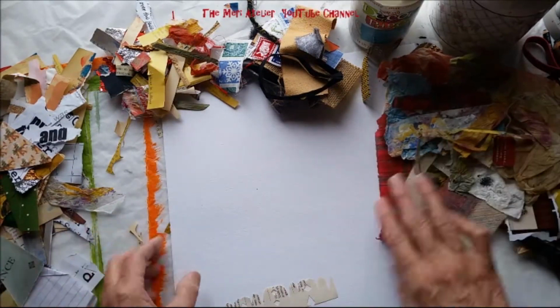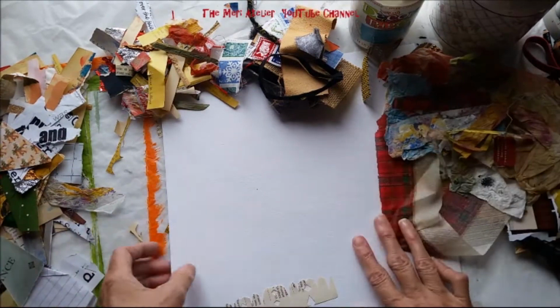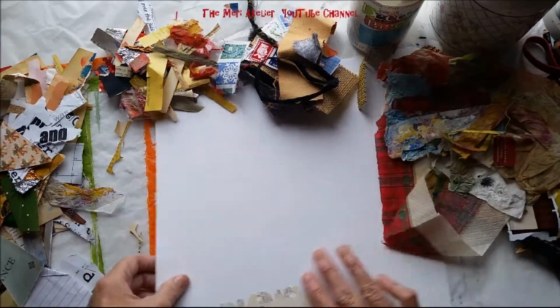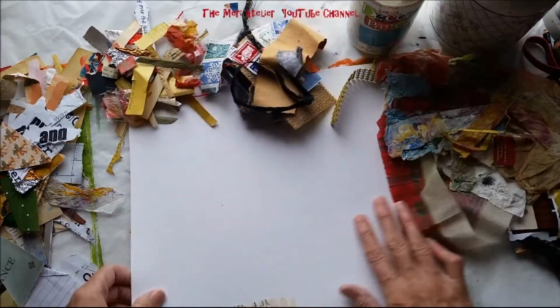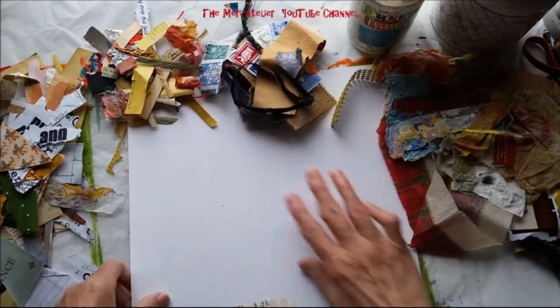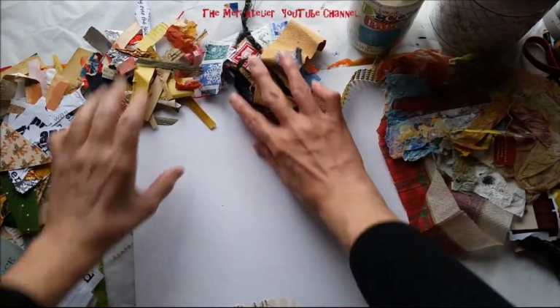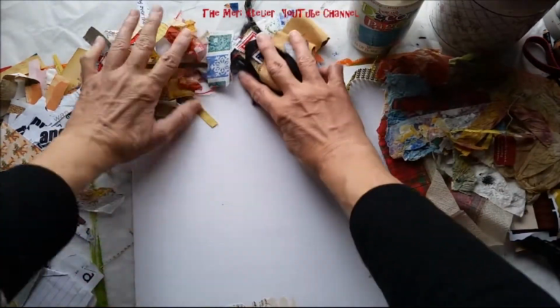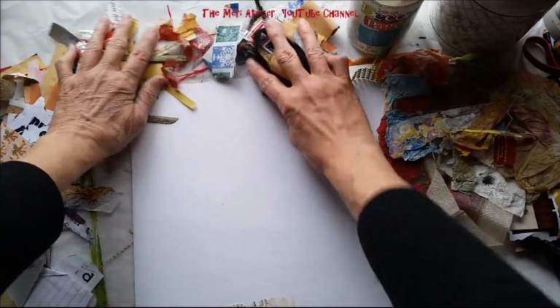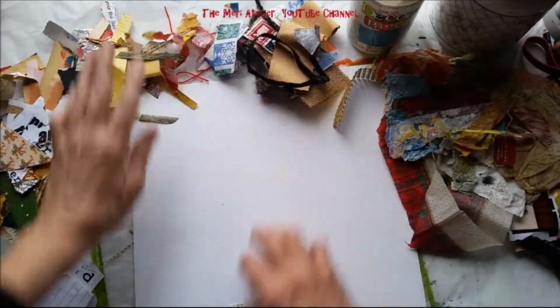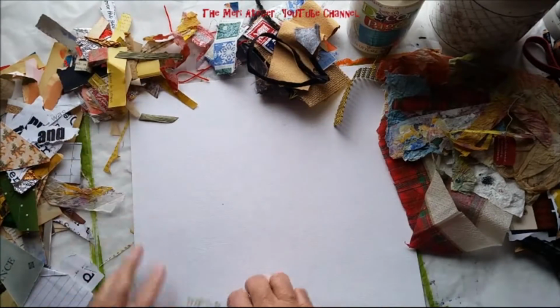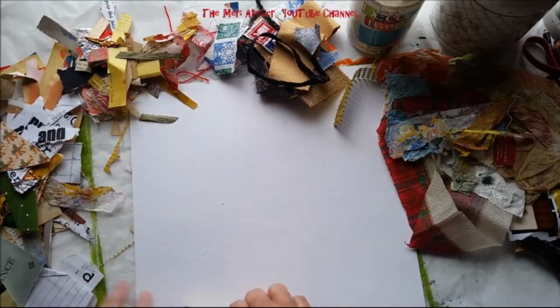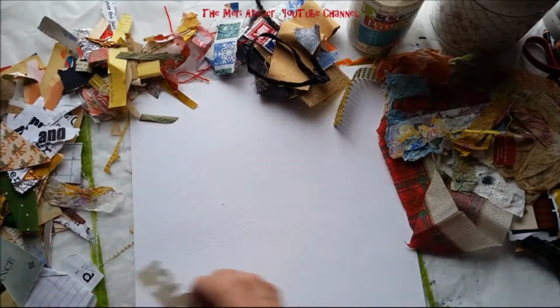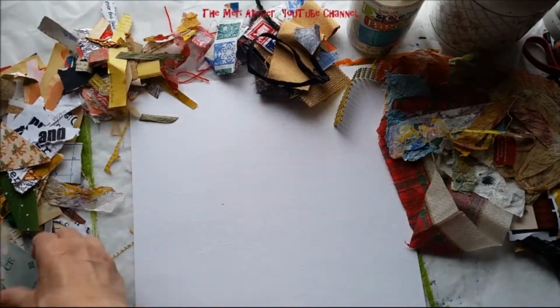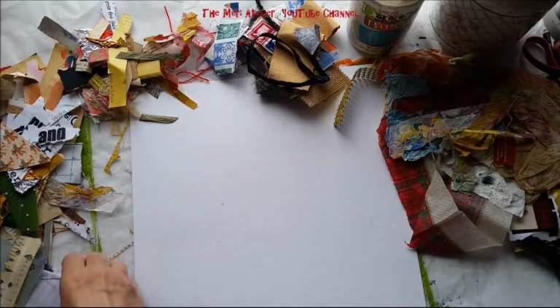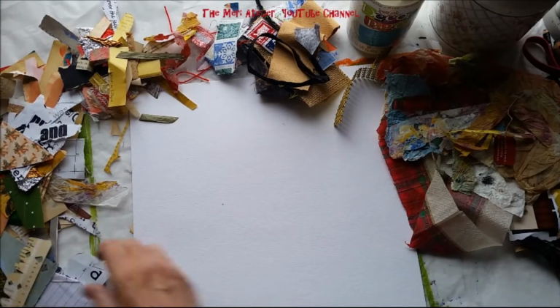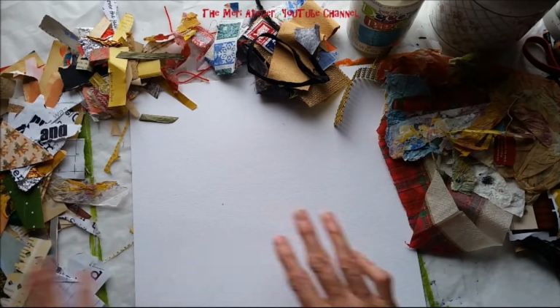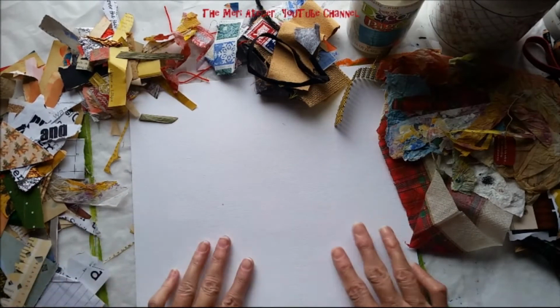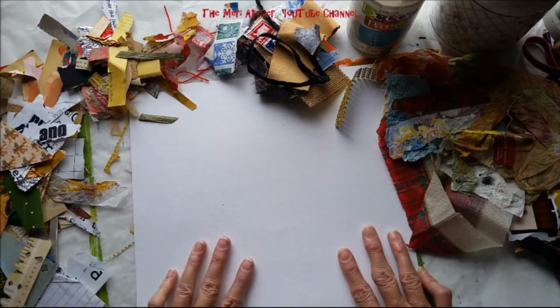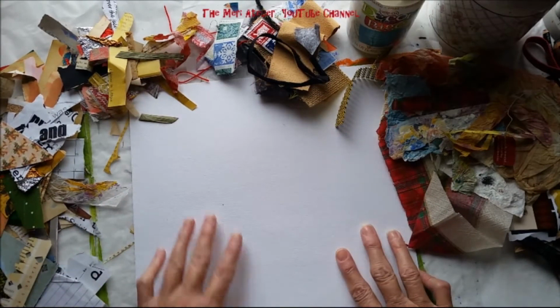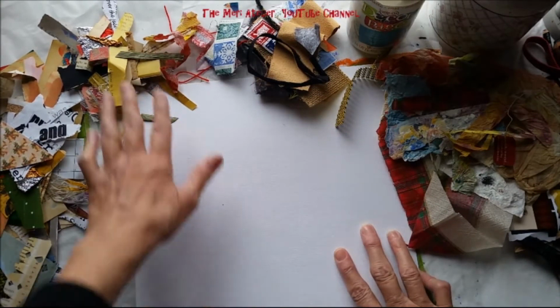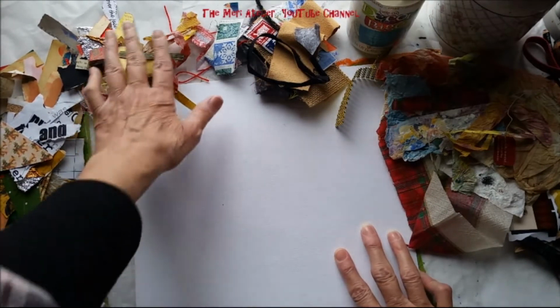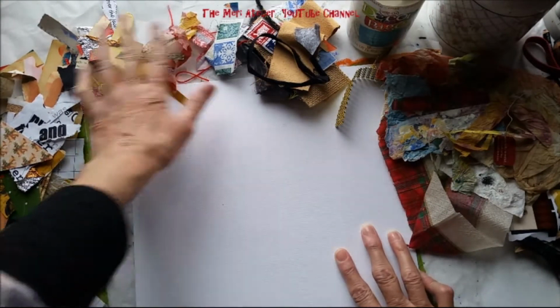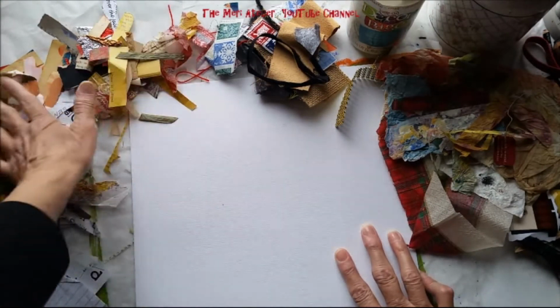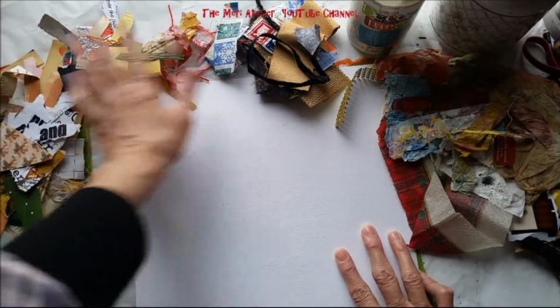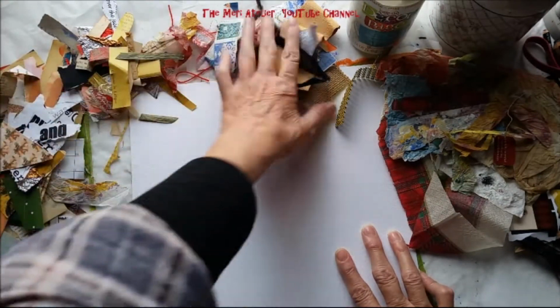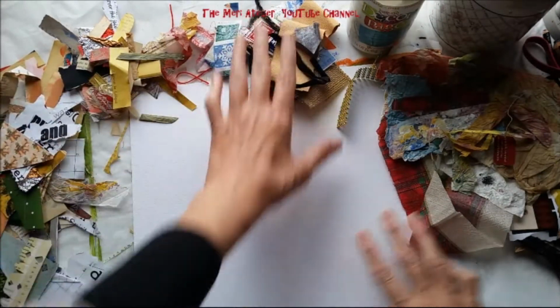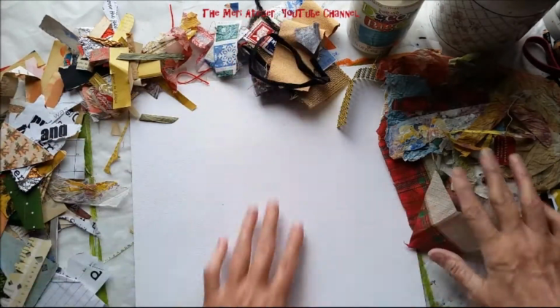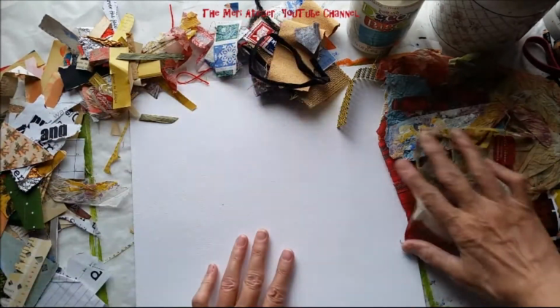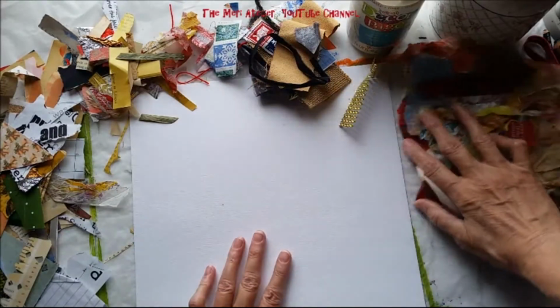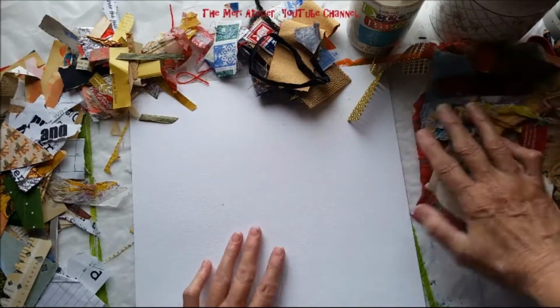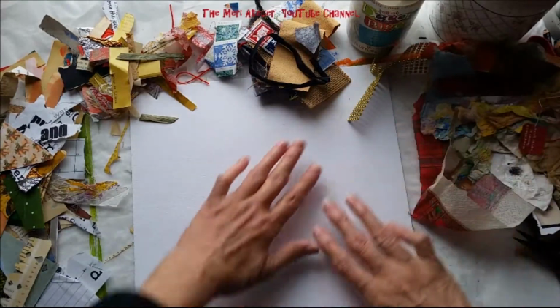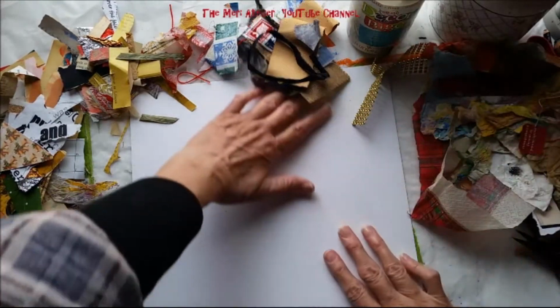Now I think that I'm going to get started by putting down the larger pieces first and then working in the smaller pieces.